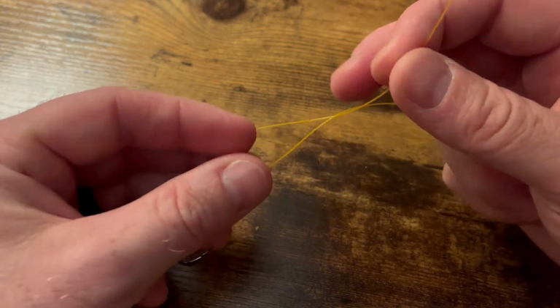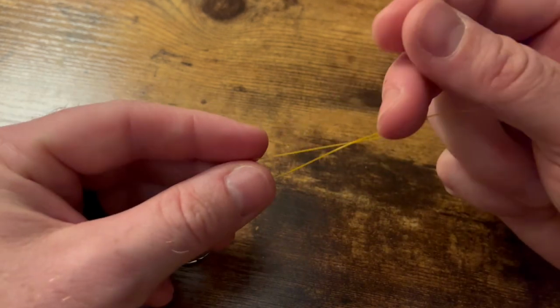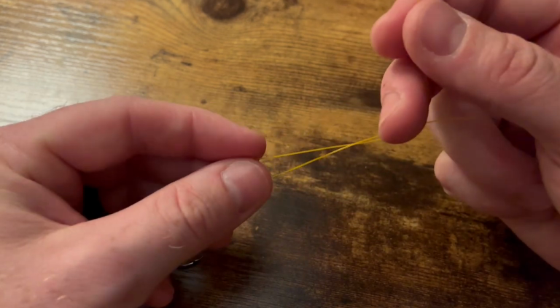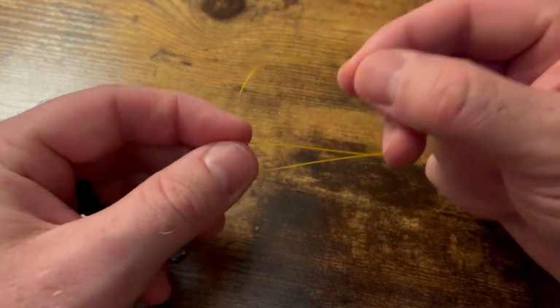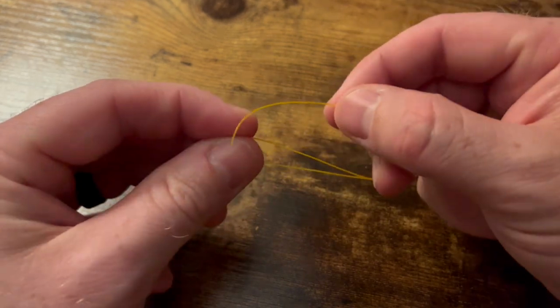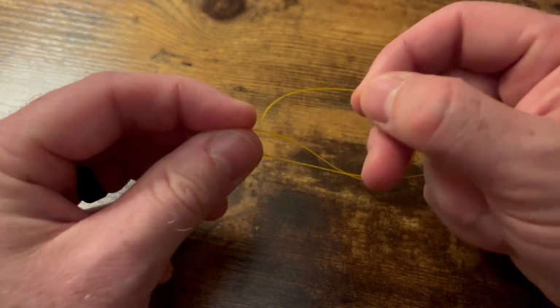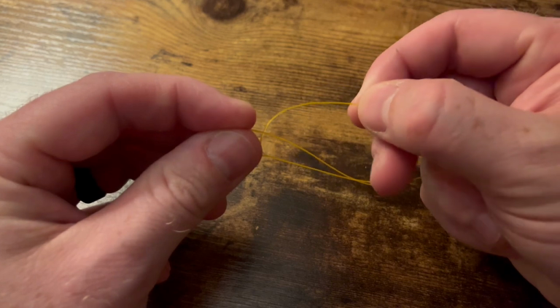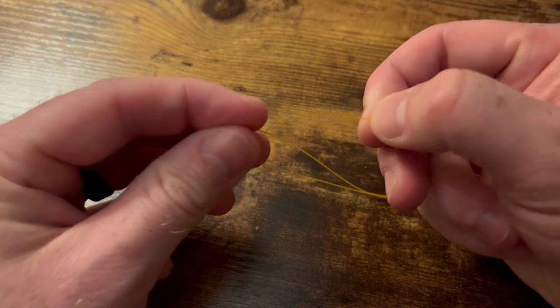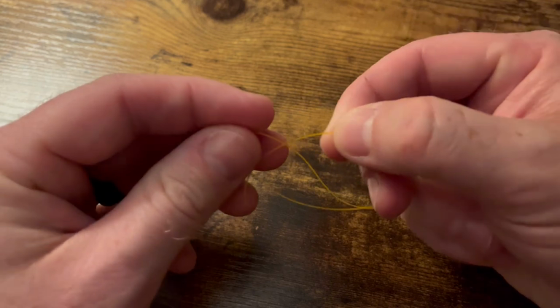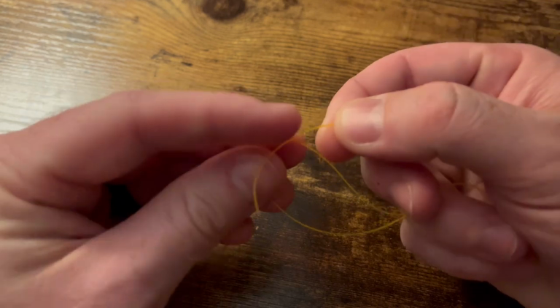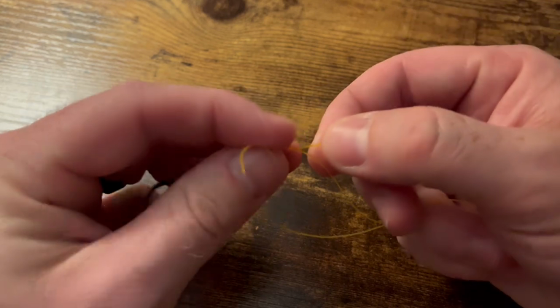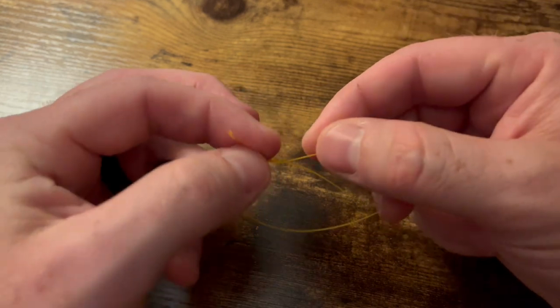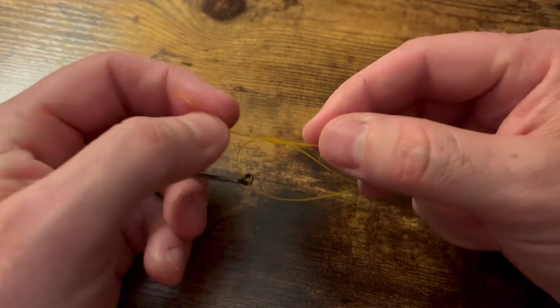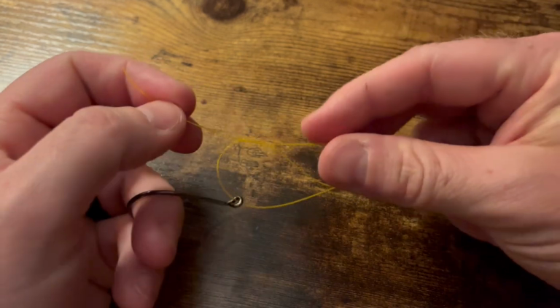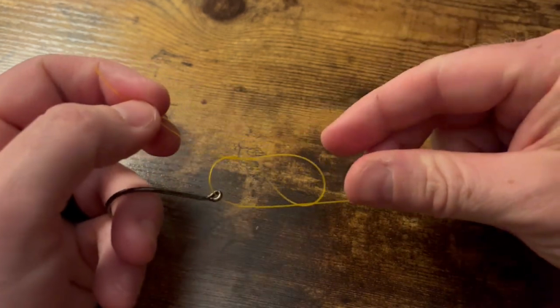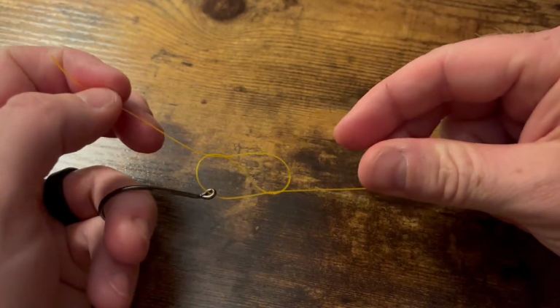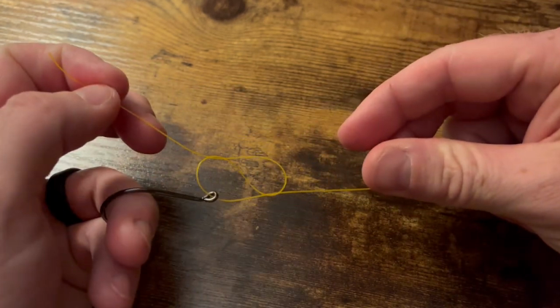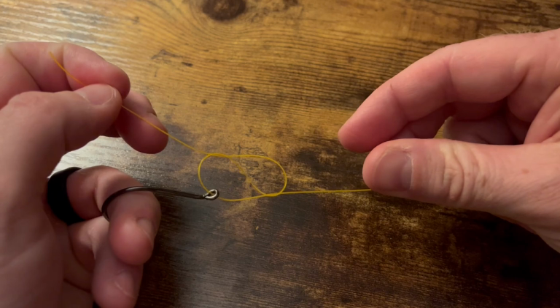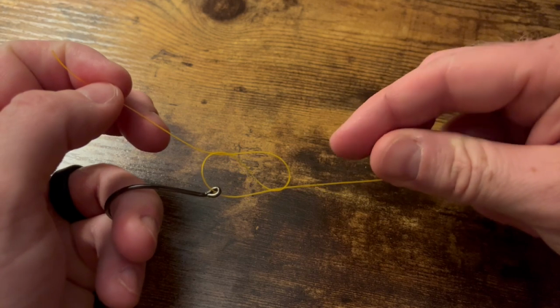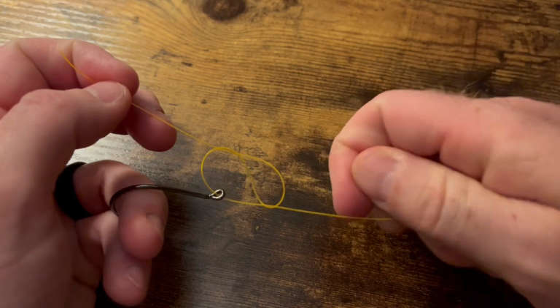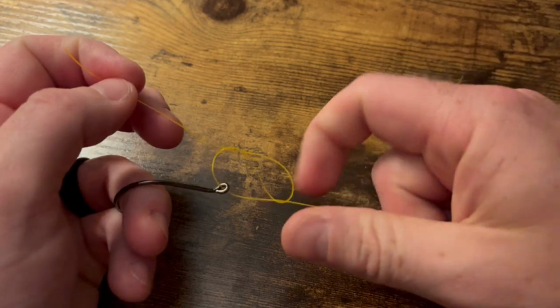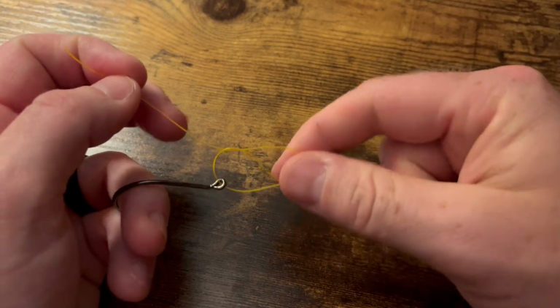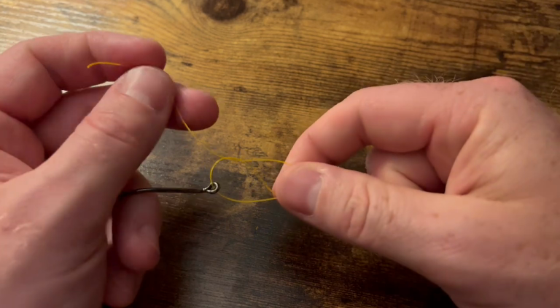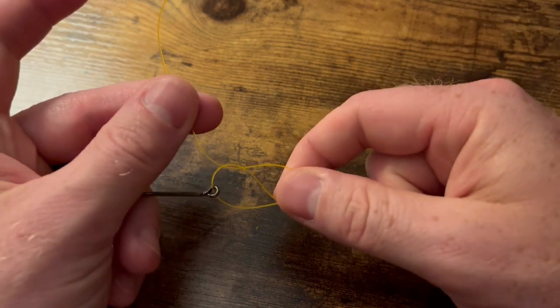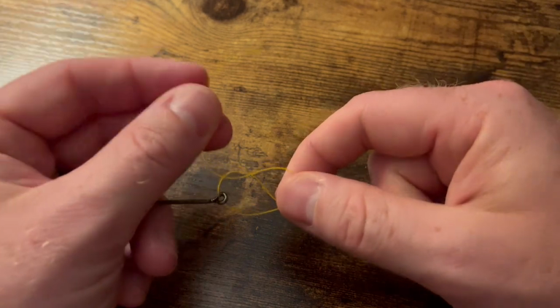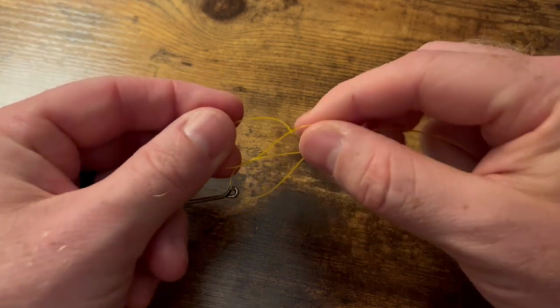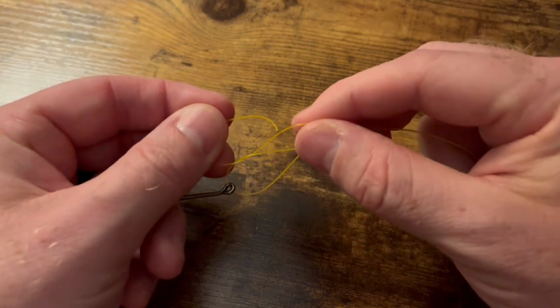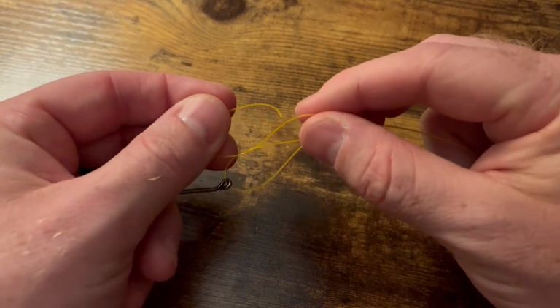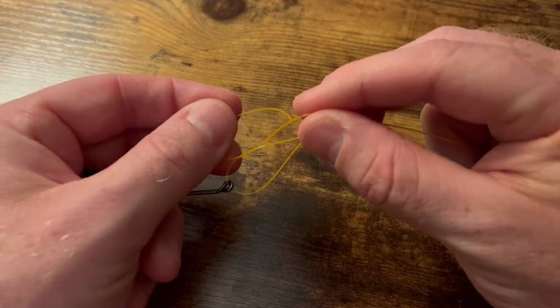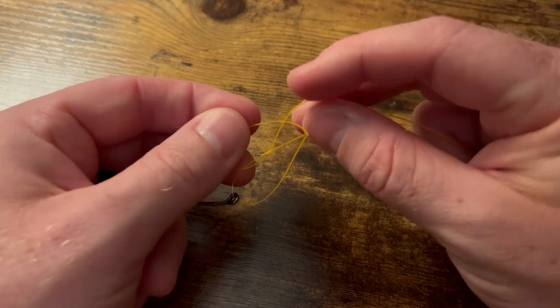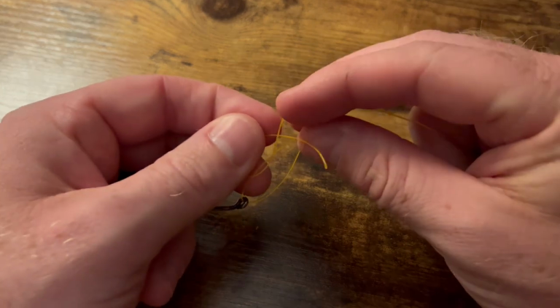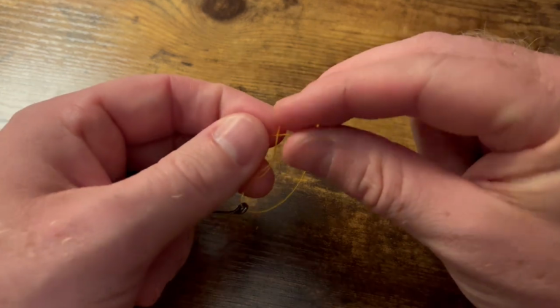Take that tag end and run it to the back side of that loop, just like that. It should form a figure eight.